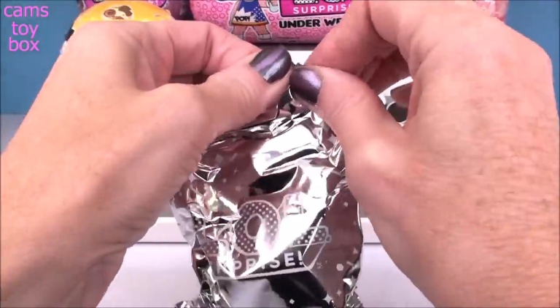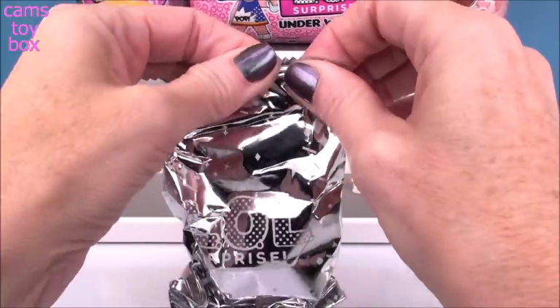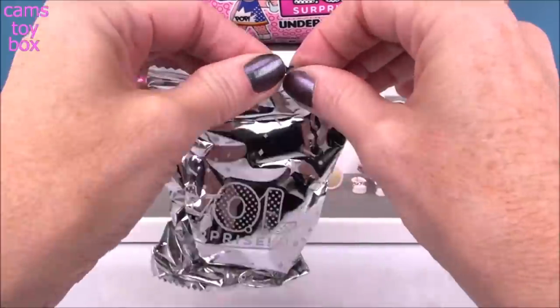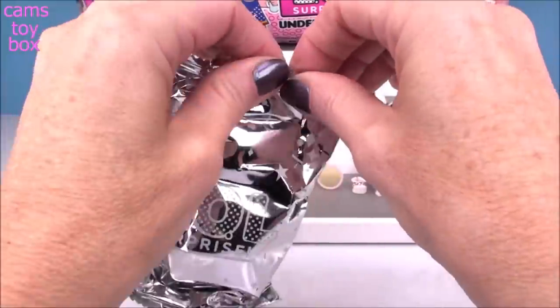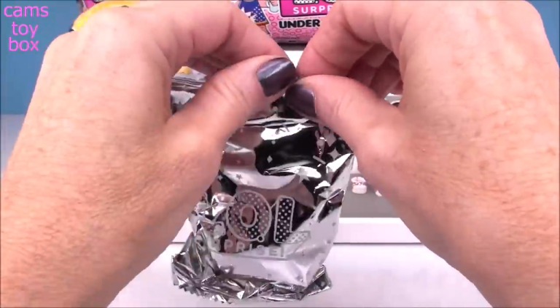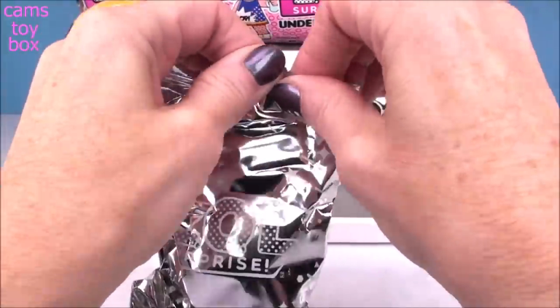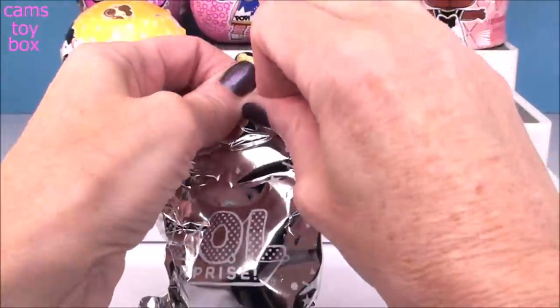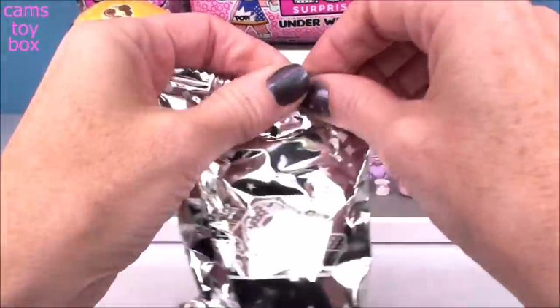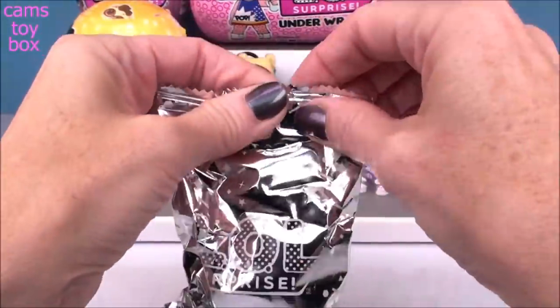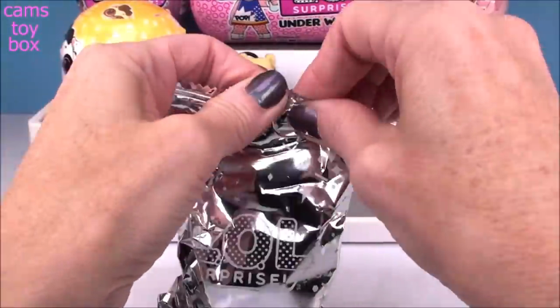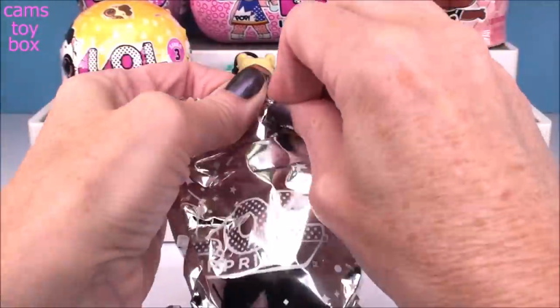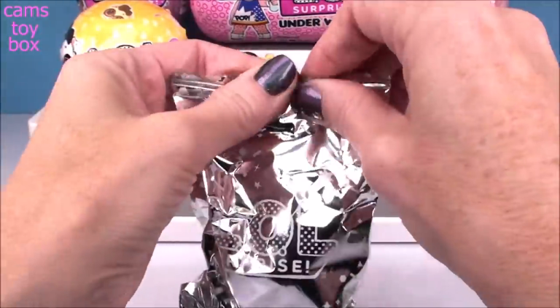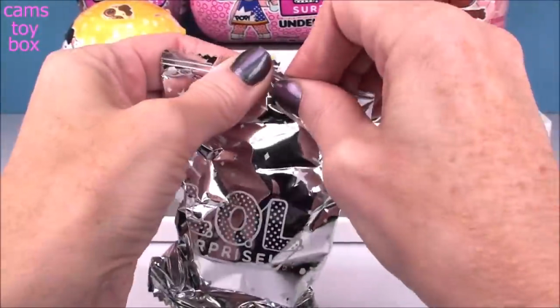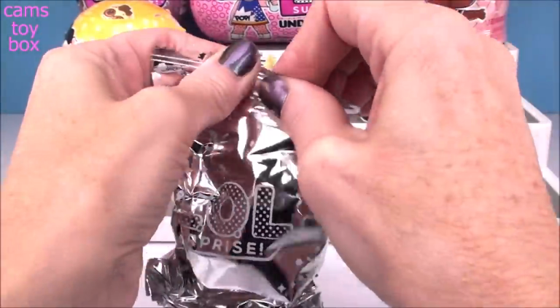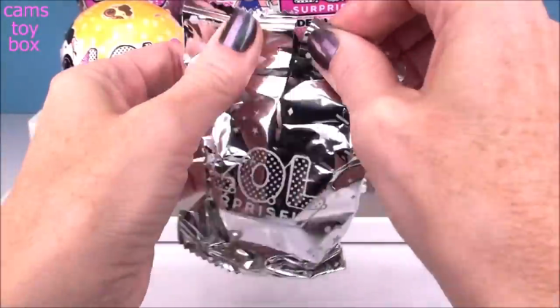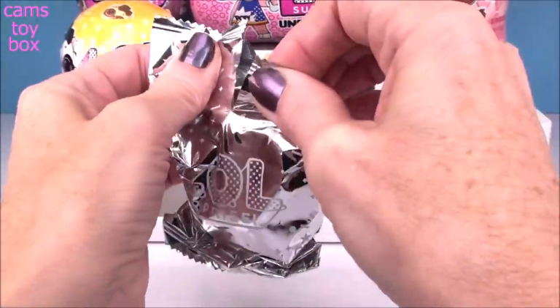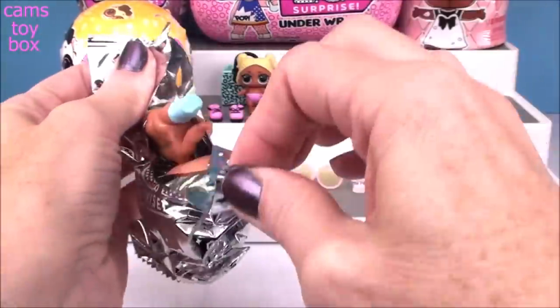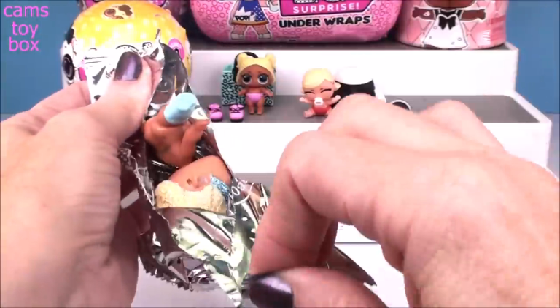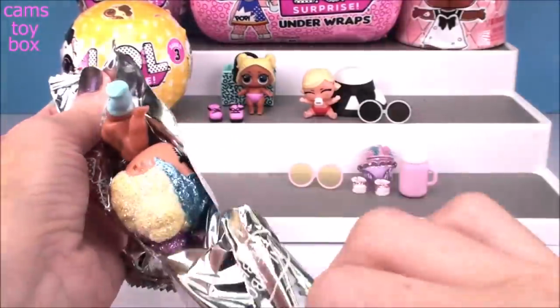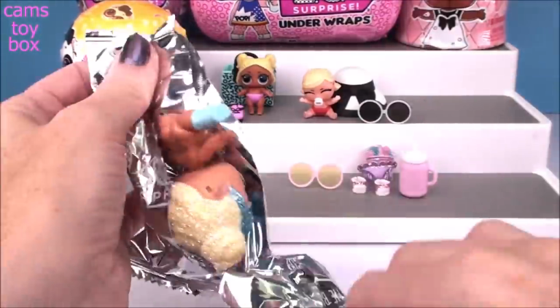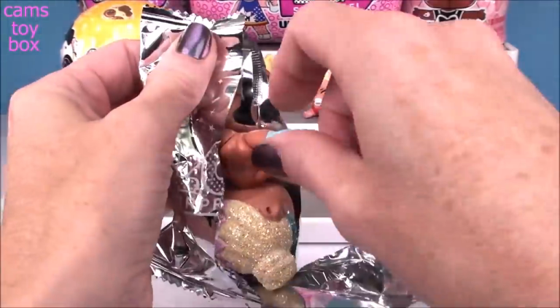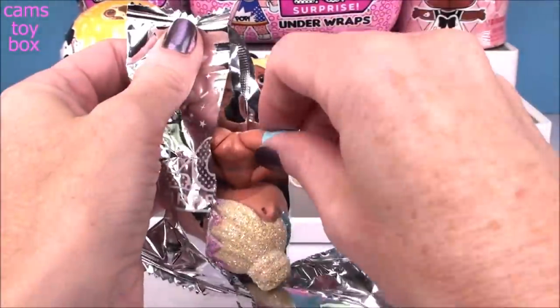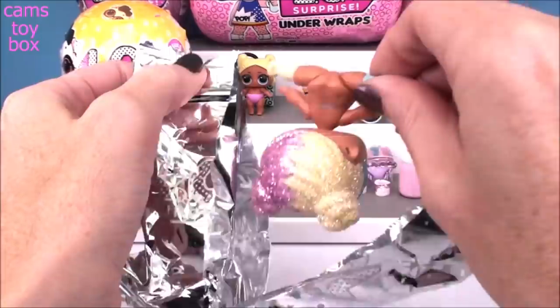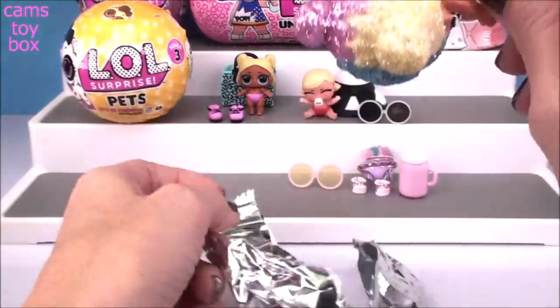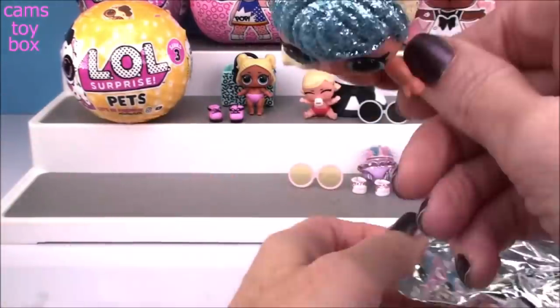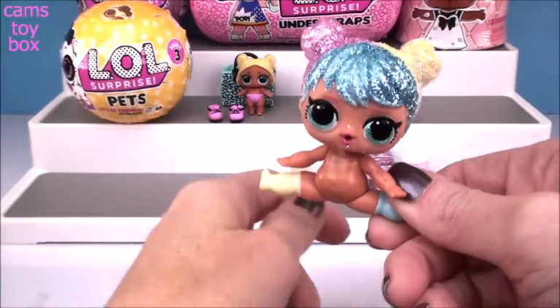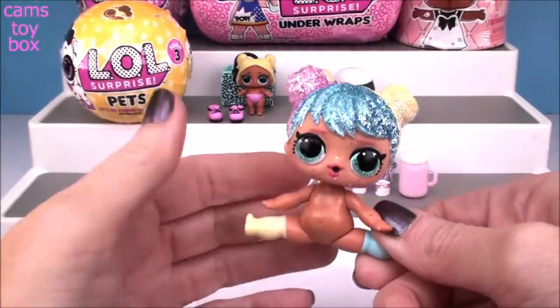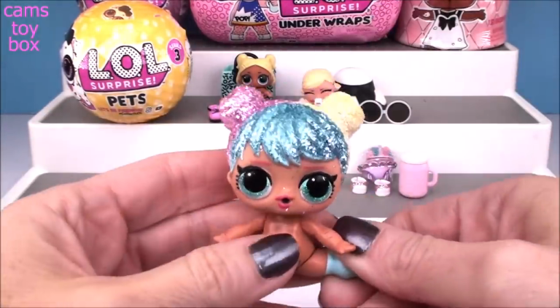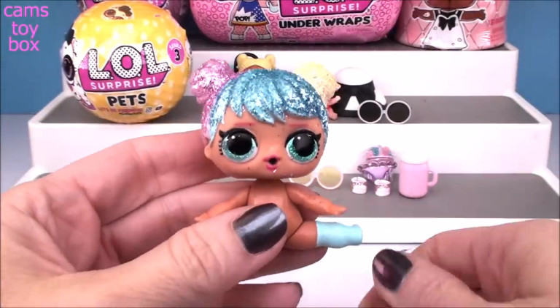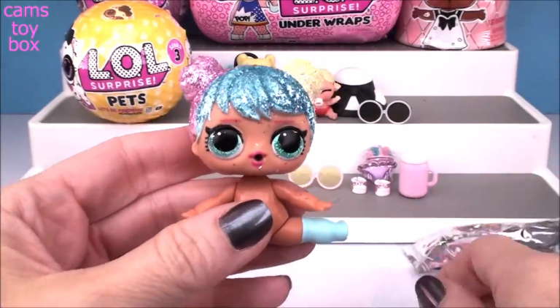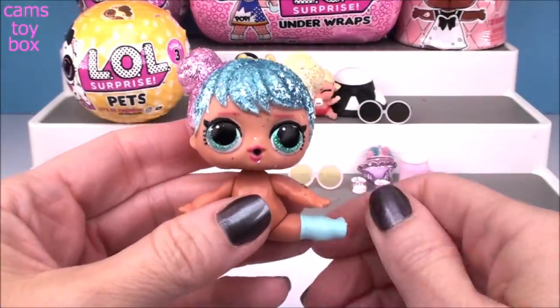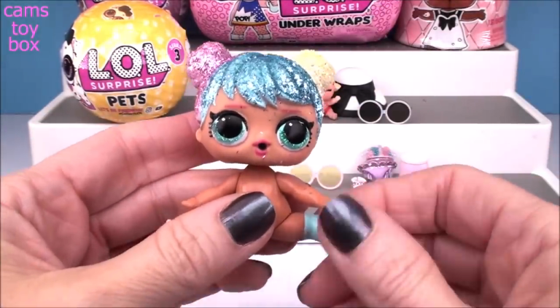Here's our doll's outfit - look how beautiful, I love this one. Super pretty, super pink, and it has like blue combination in there, a little bit of yellow as well, and of course all that awesome glitter and bling. And wait till you see our doll - one of my all-time faves. We've got Bon Bon! How beautiful - look at her hair, absolutely gorgeous.